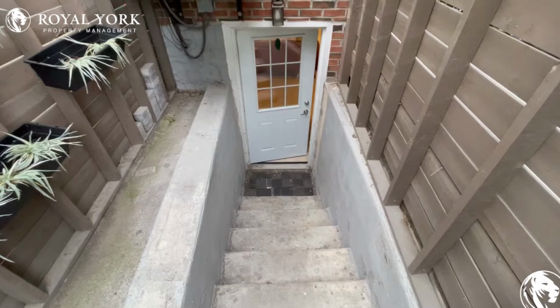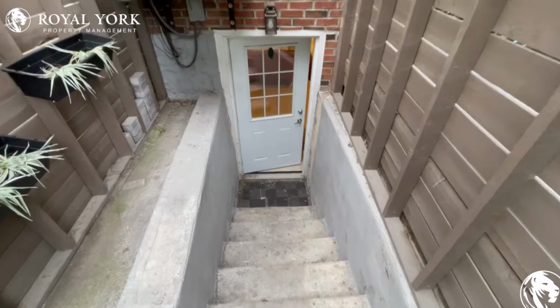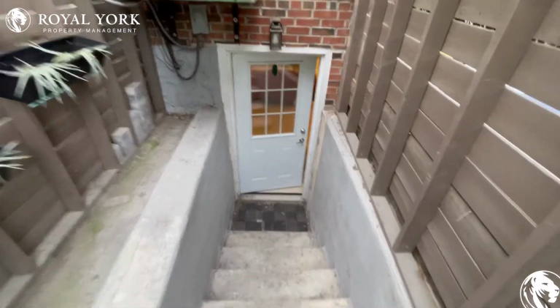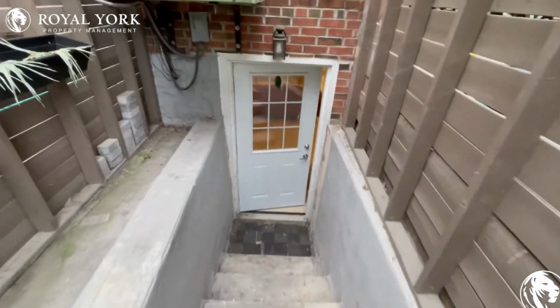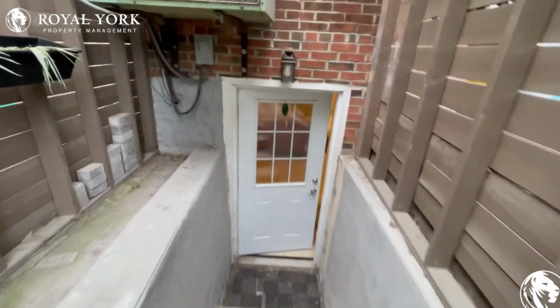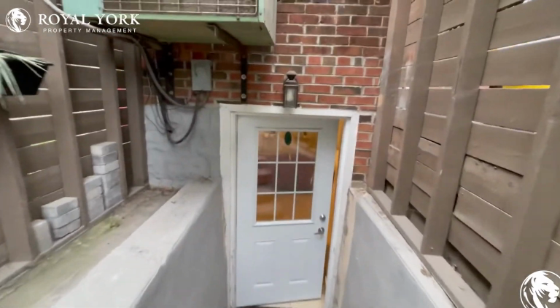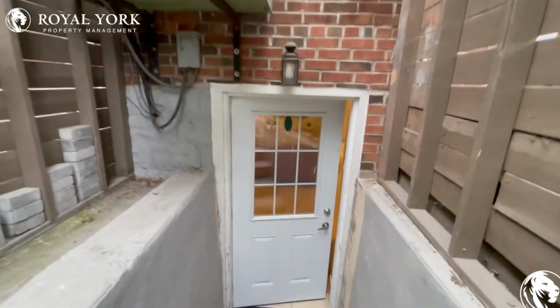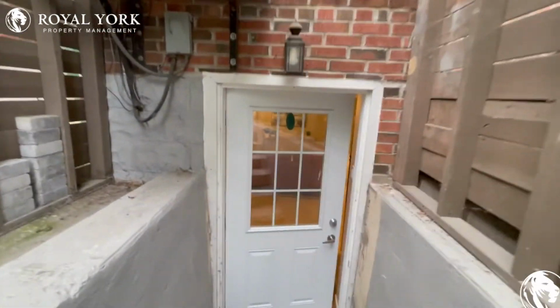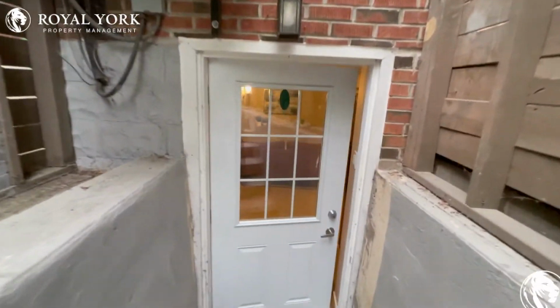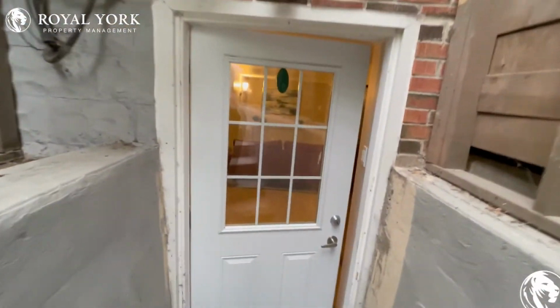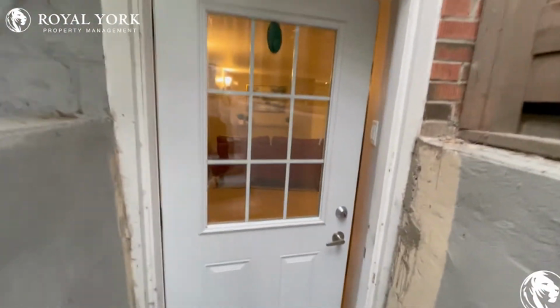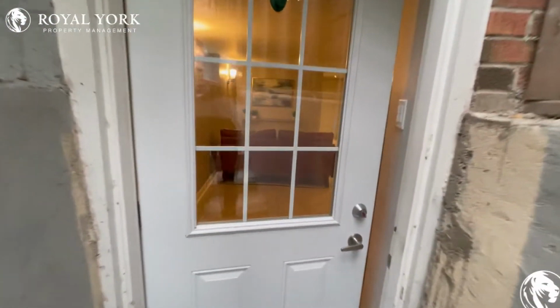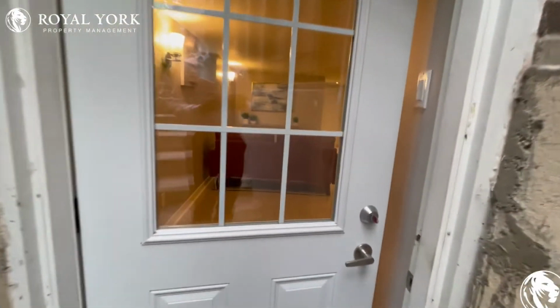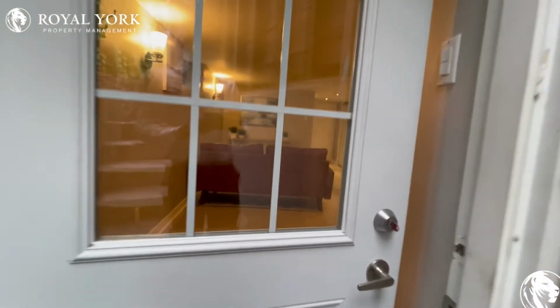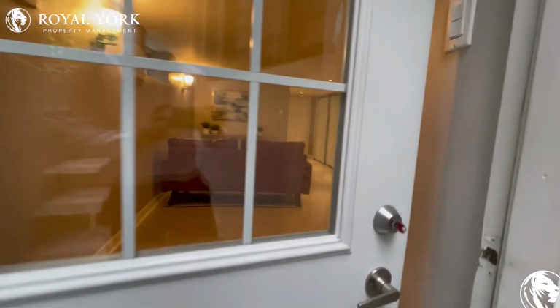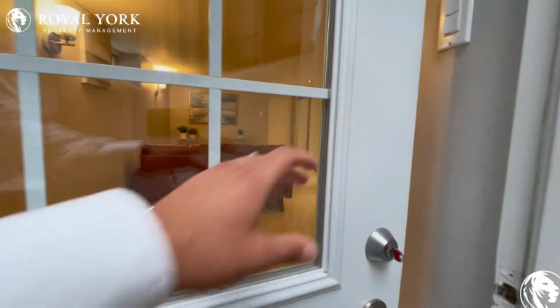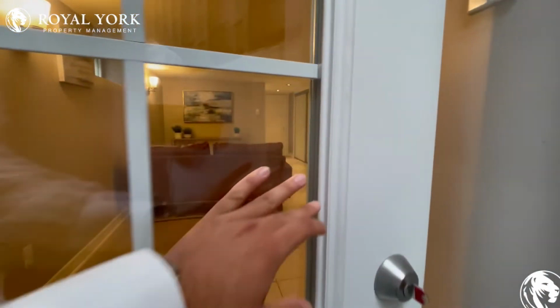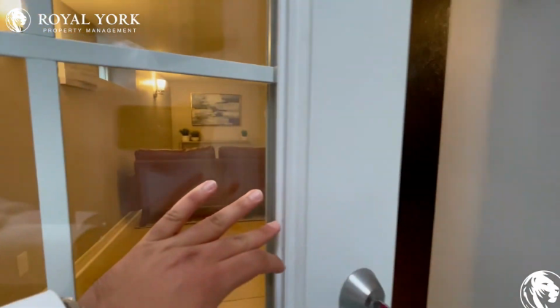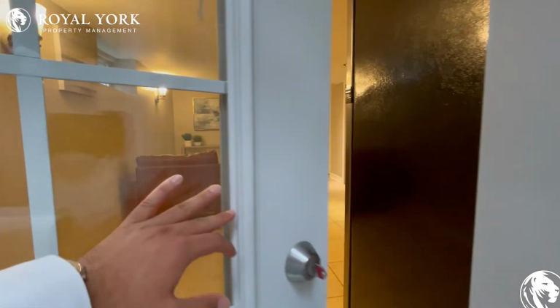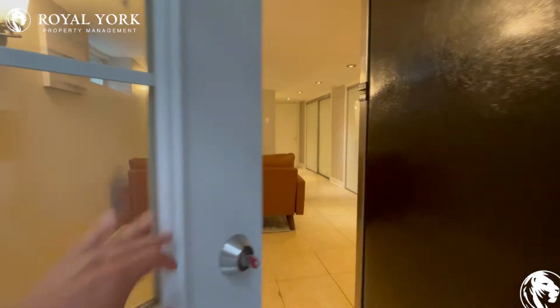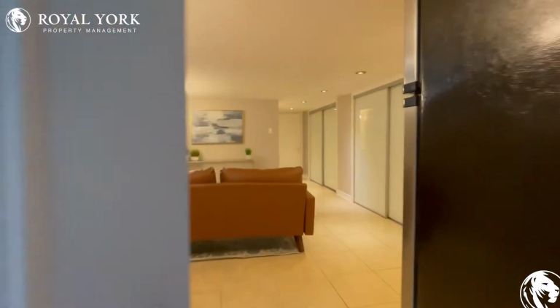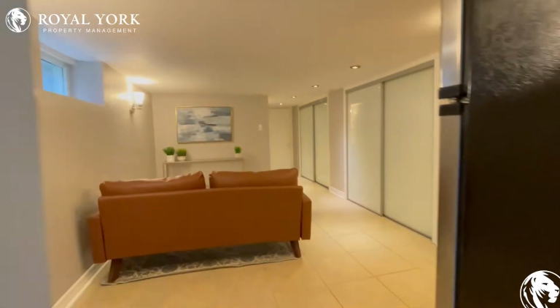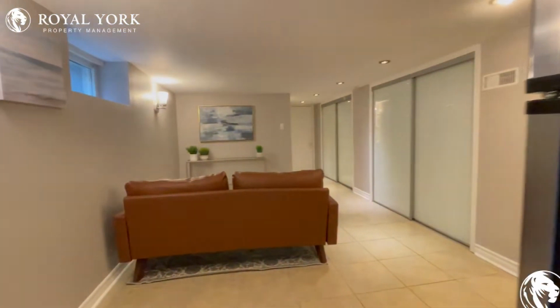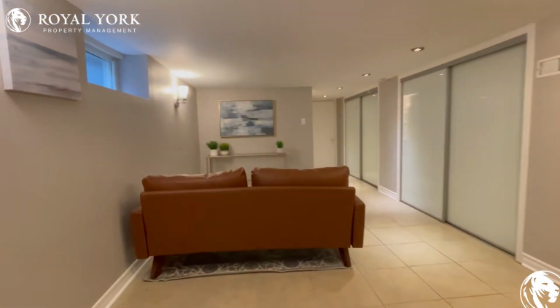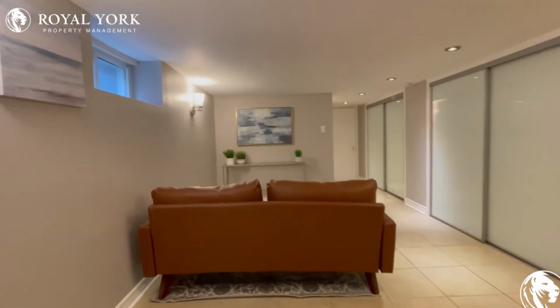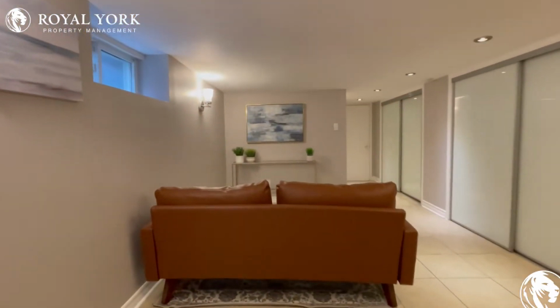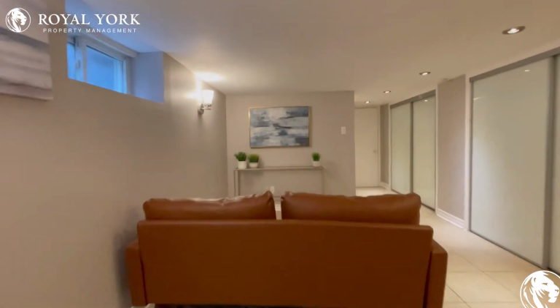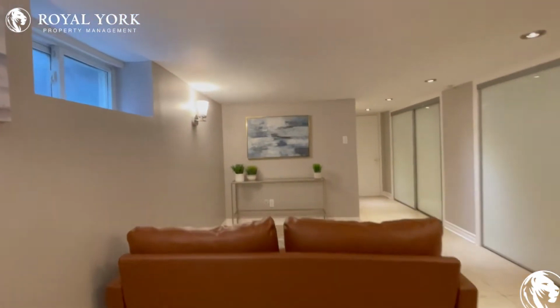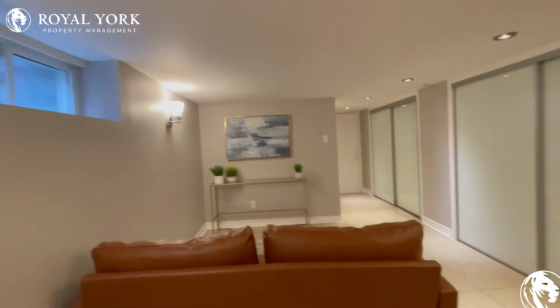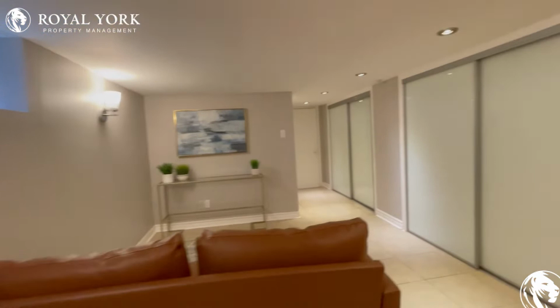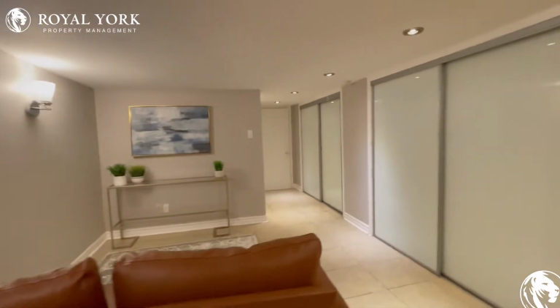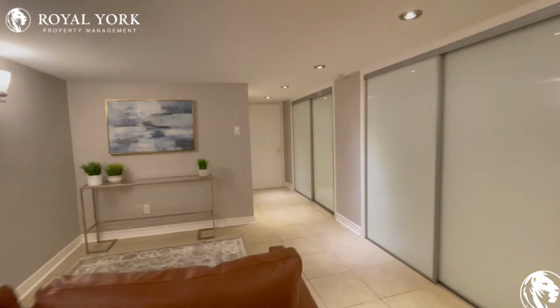Hello and welcome to the basement unit here at 1211 Broadview Avenue in East York, Ontario. This is a one bedroom, one bathroom unit.